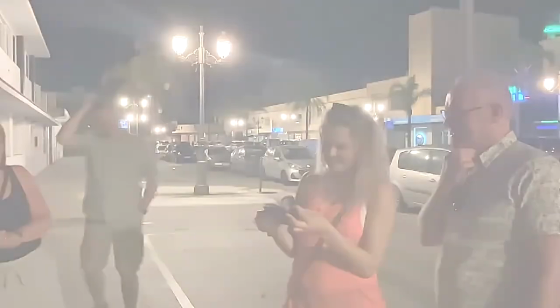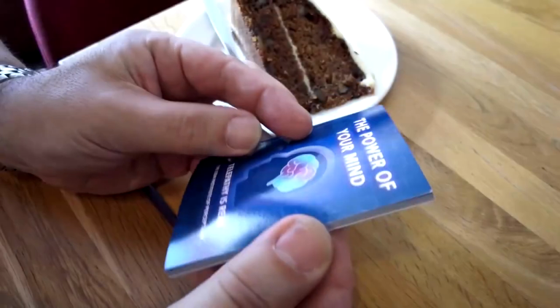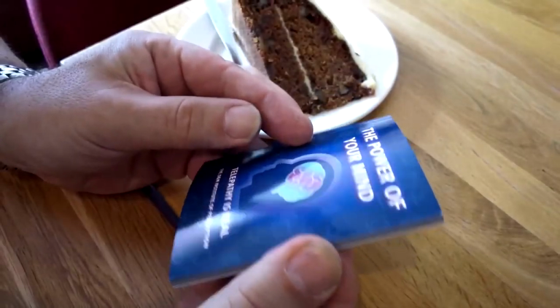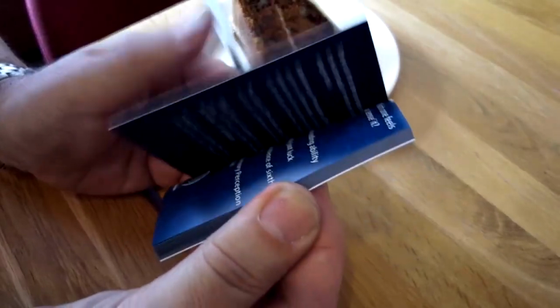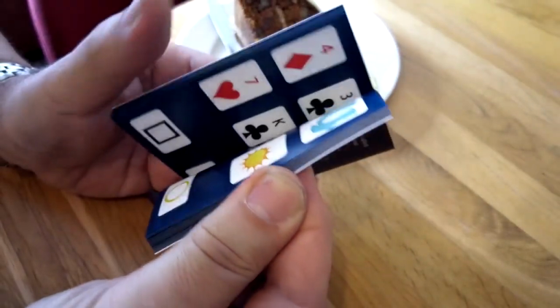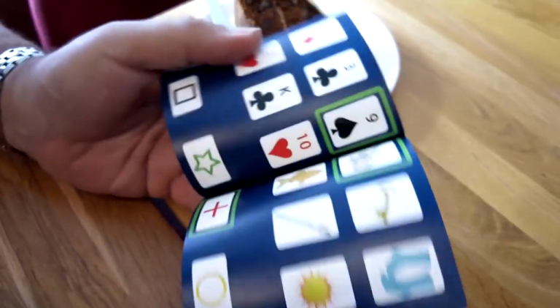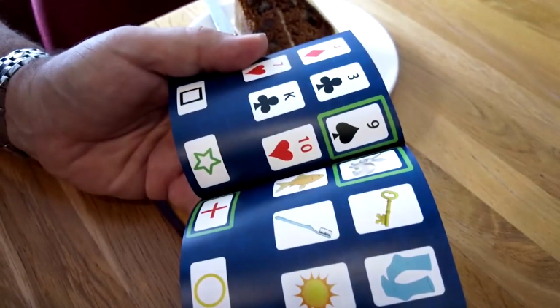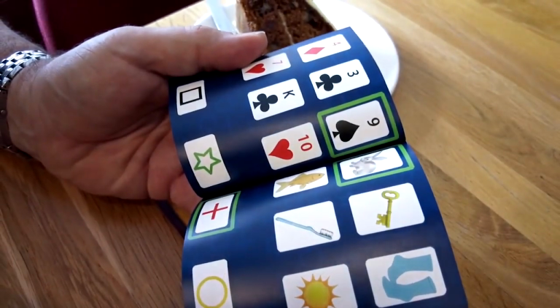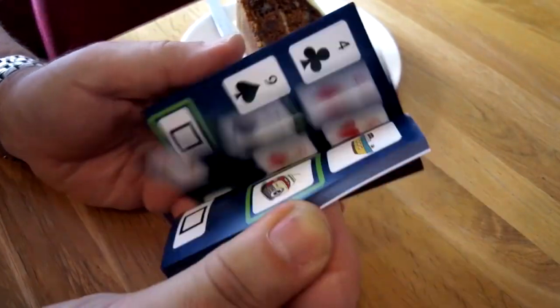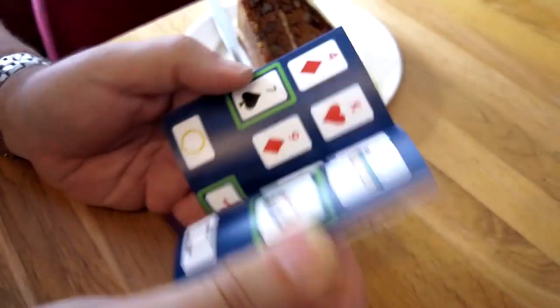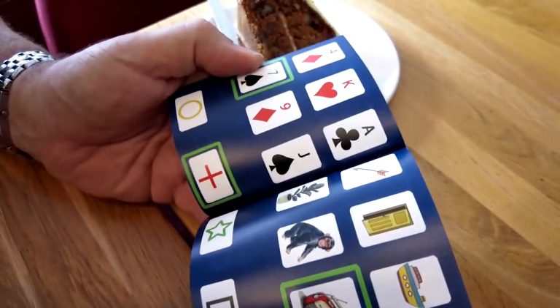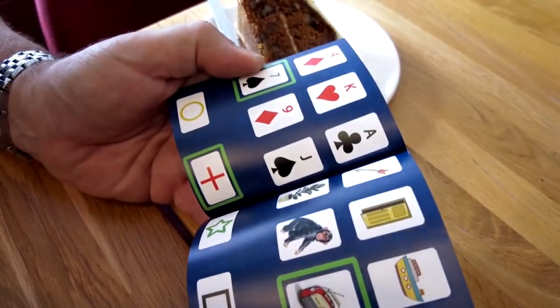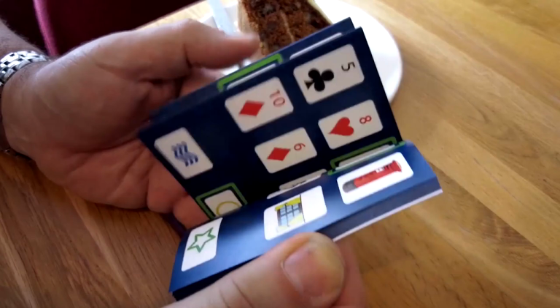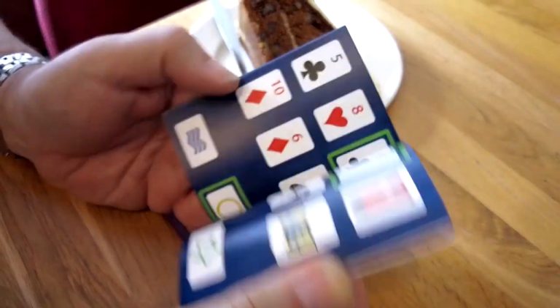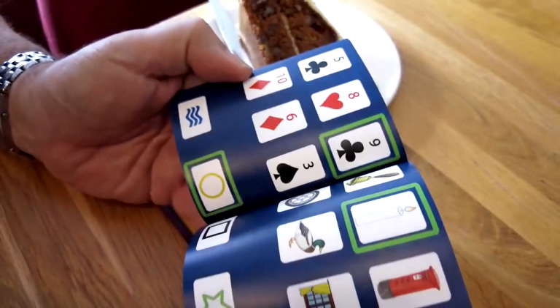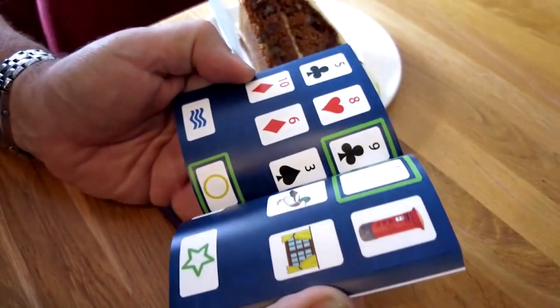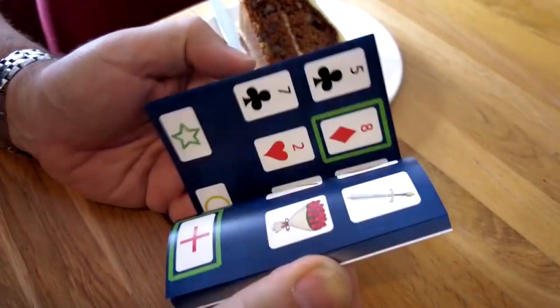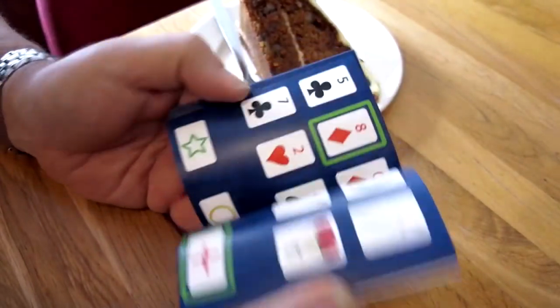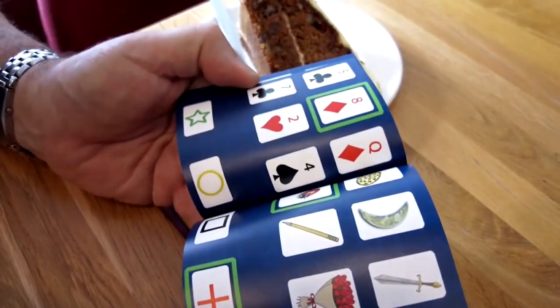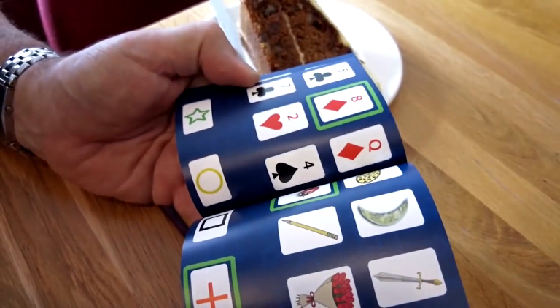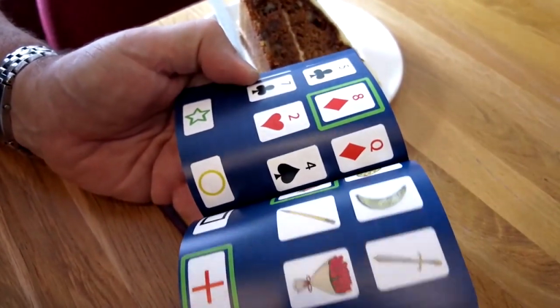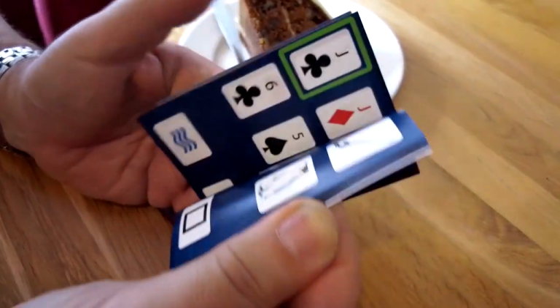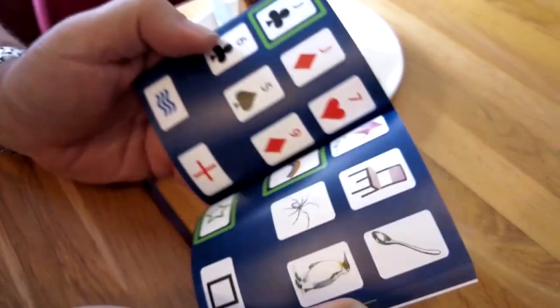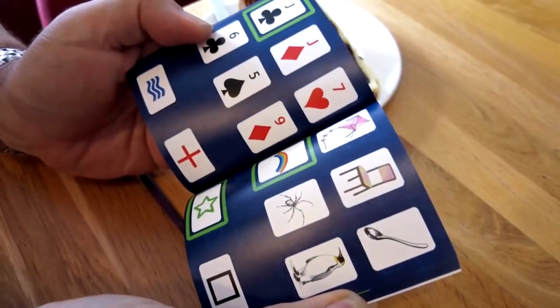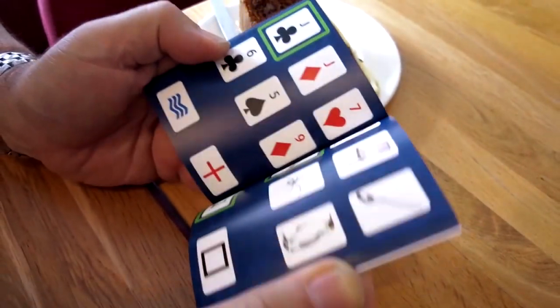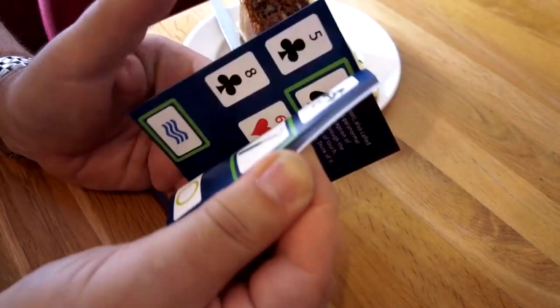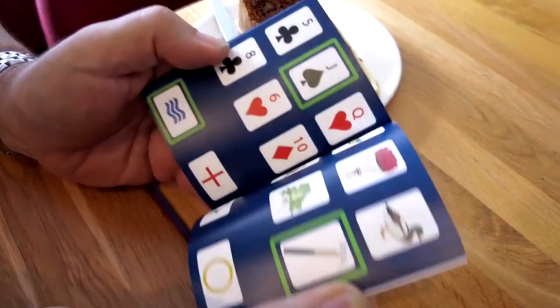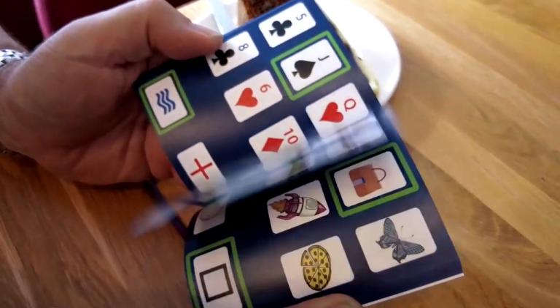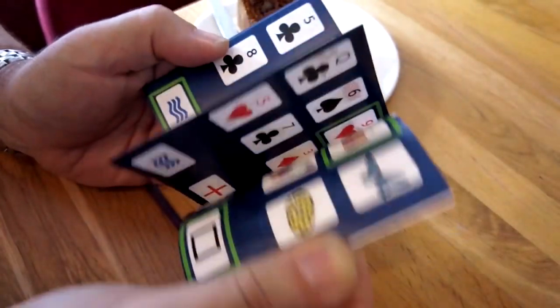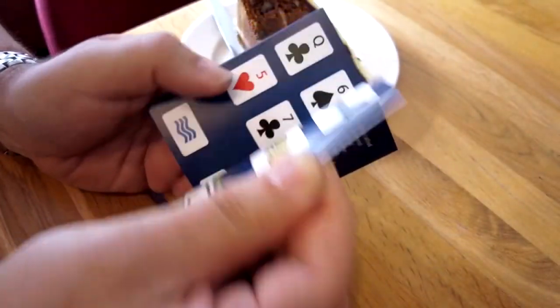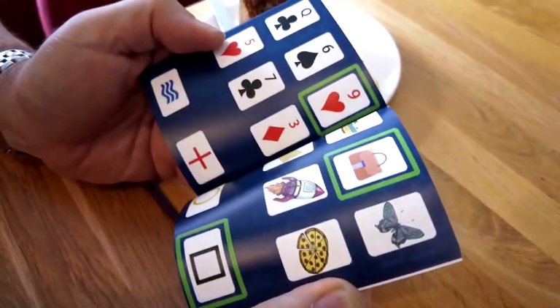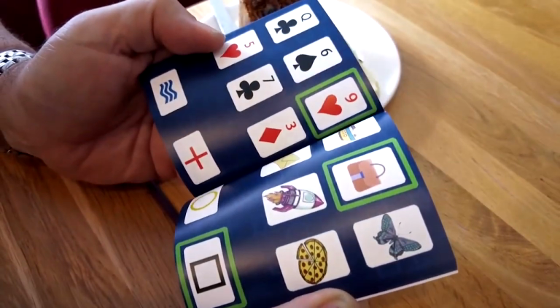The mind-reading effect is instantly repeatable with items on the same page, or have them flick to a different page and repeat the test again. No matter how many times they do it, you are always right.